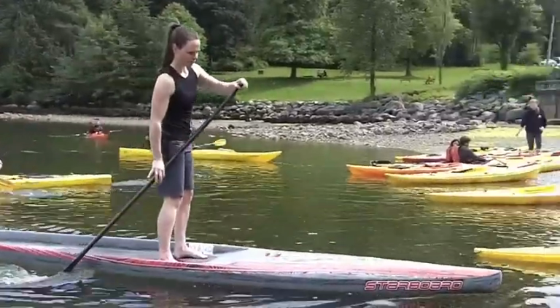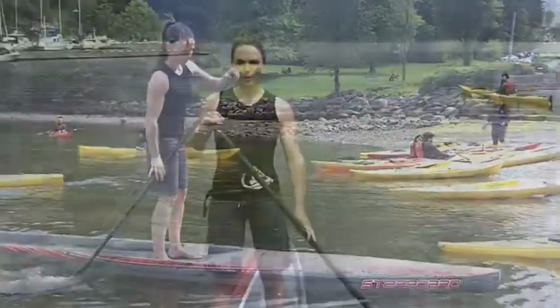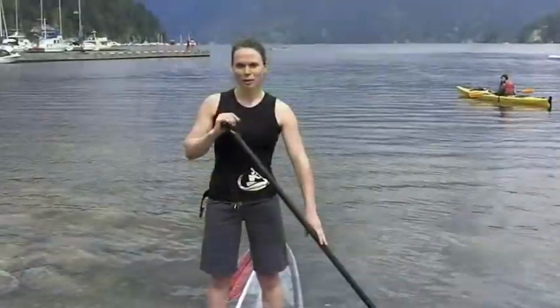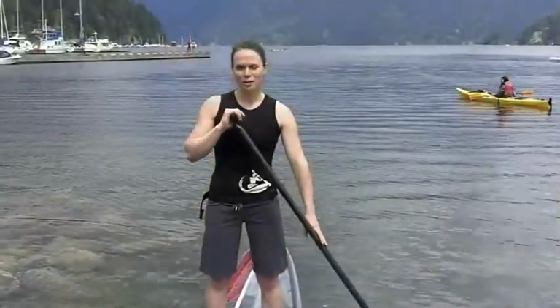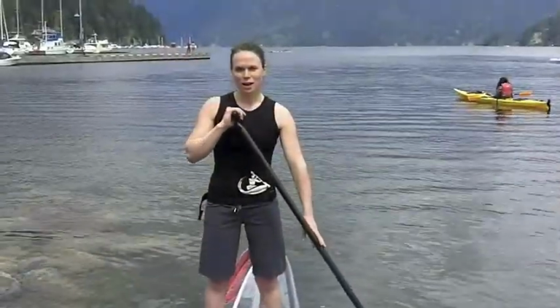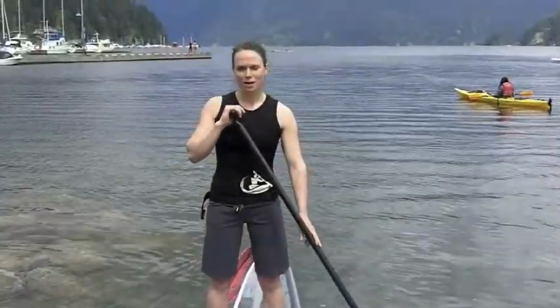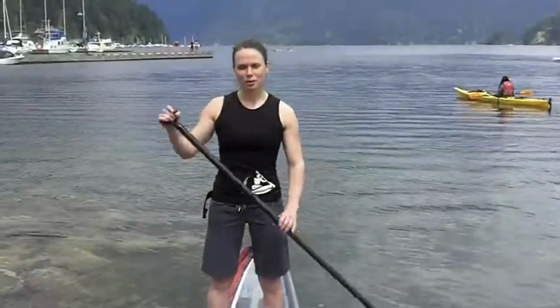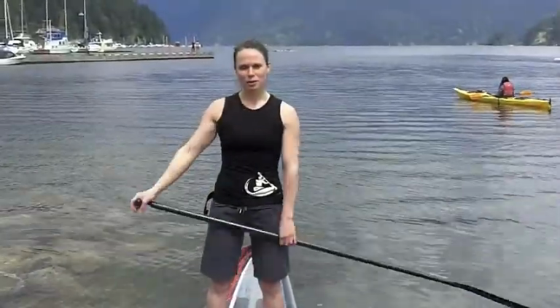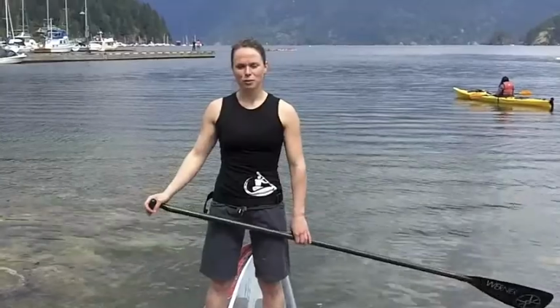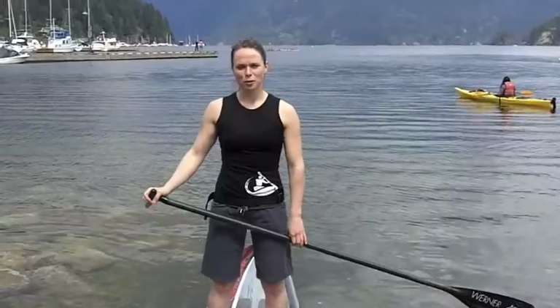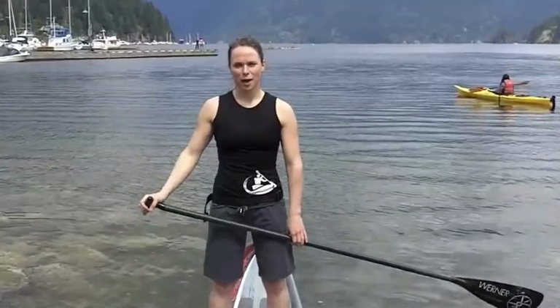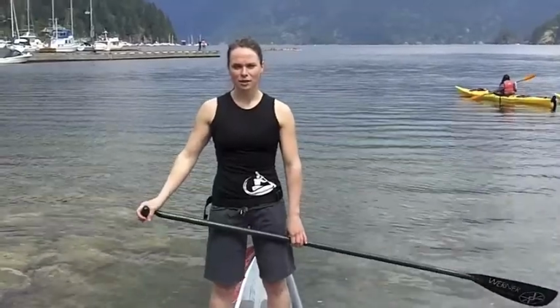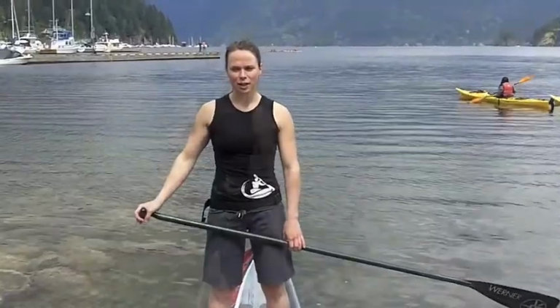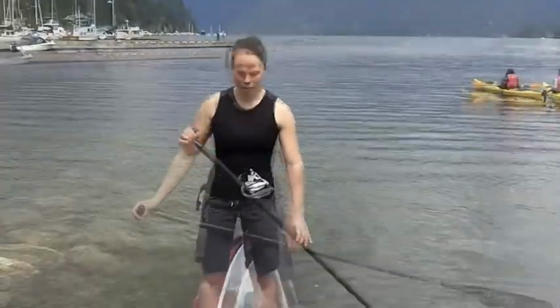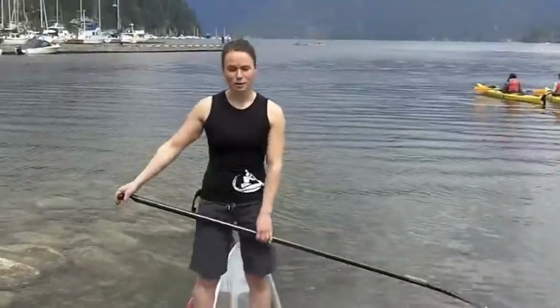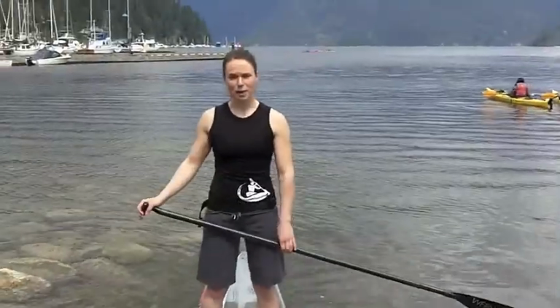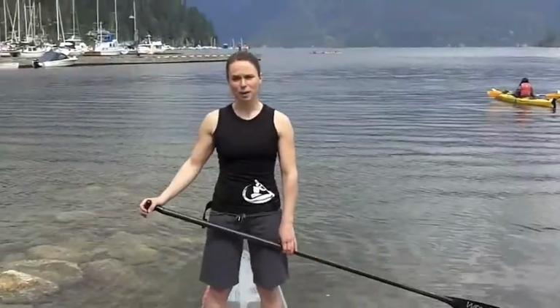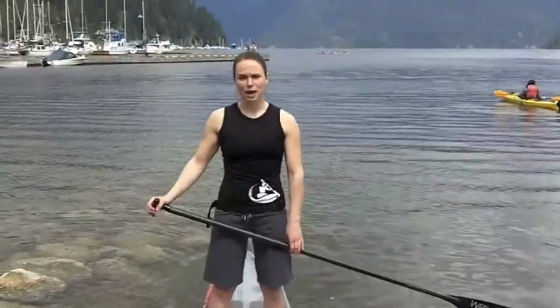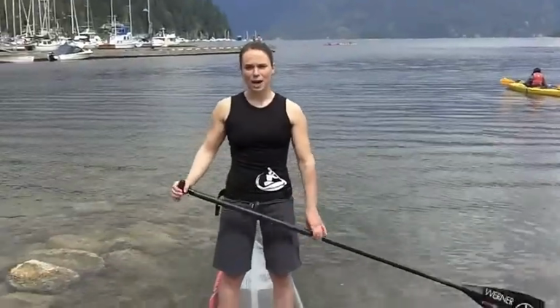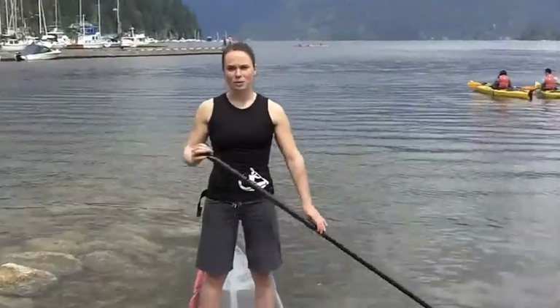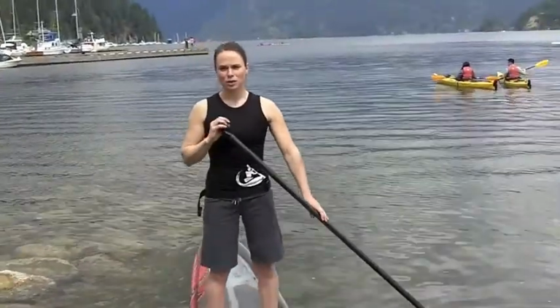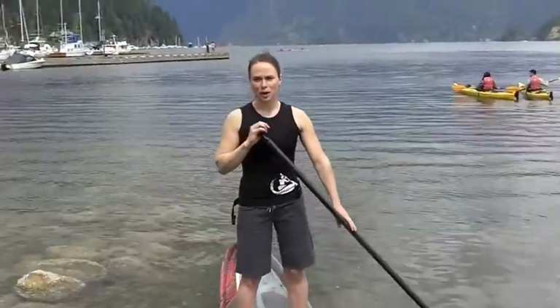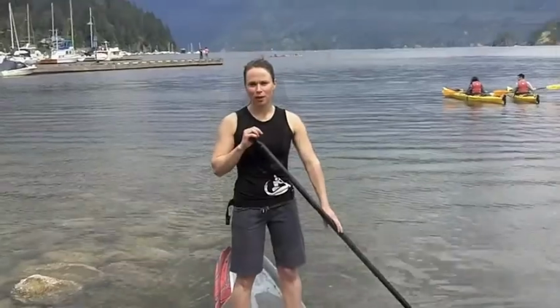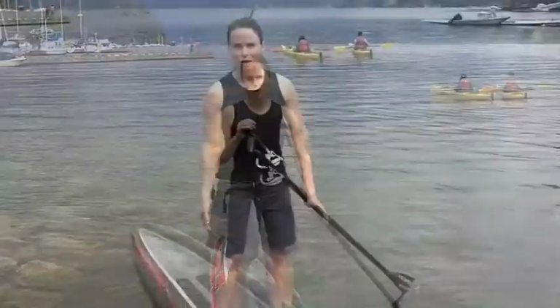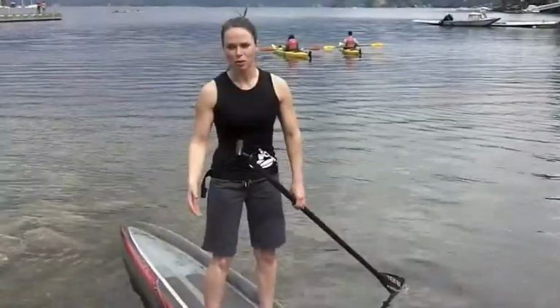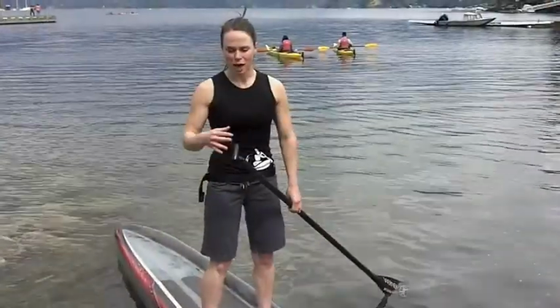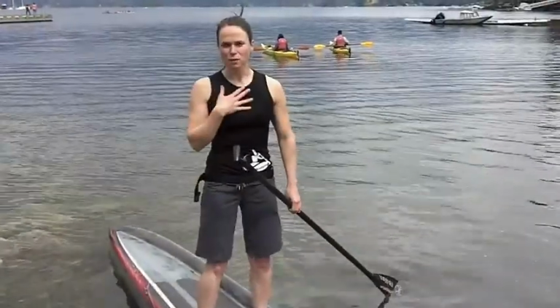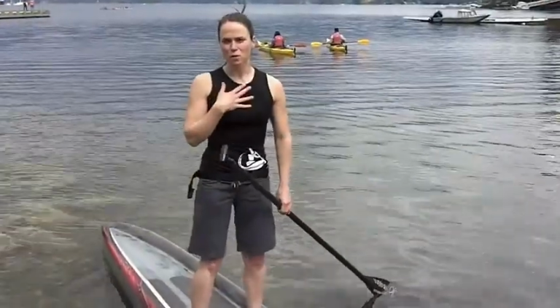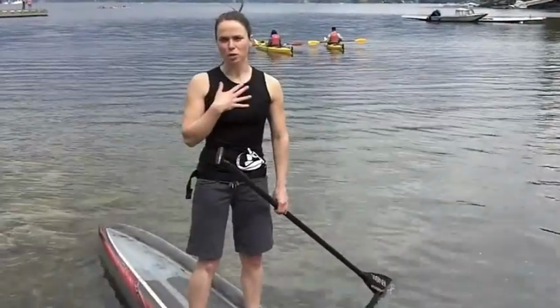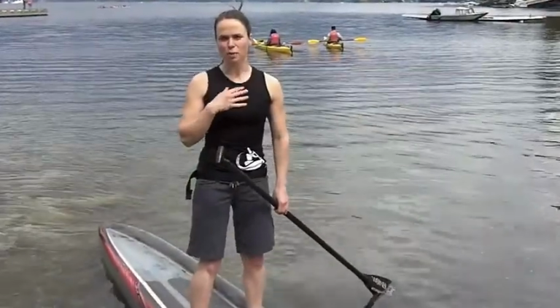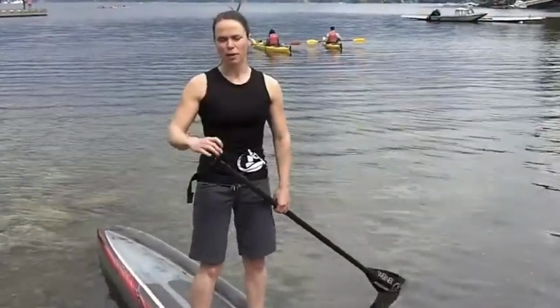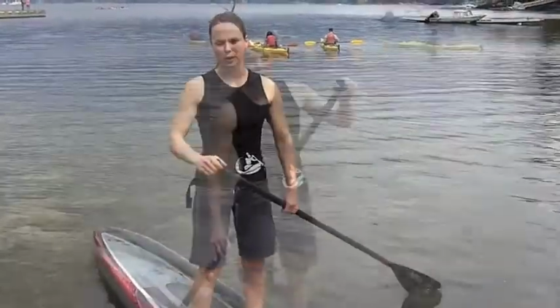My name is Carly Cox. I am the rentals manager for Deep Cove Canoe and Kayak Centre. We're here talking about stand-up paddle boarding and what to wear — stretchy shorts and a merino wool top made by Icebreaker.